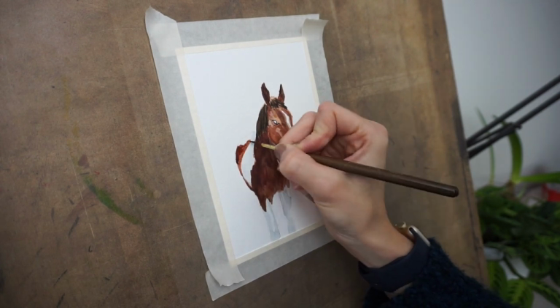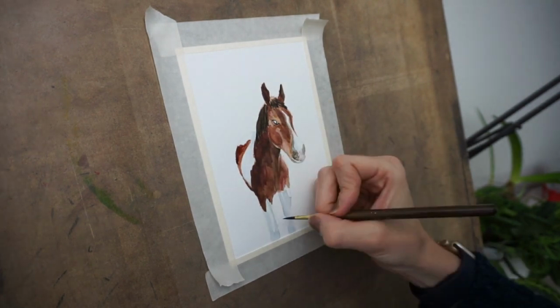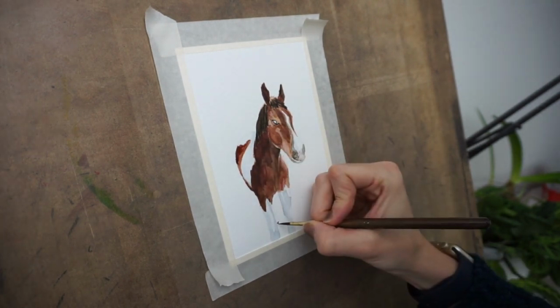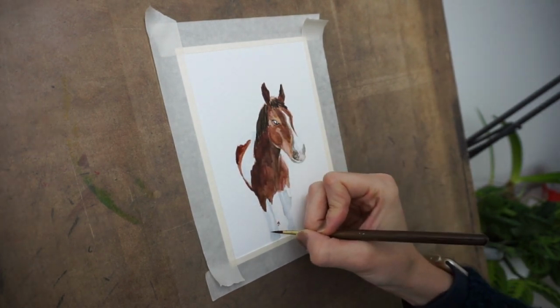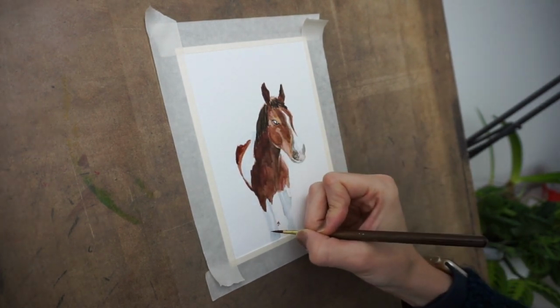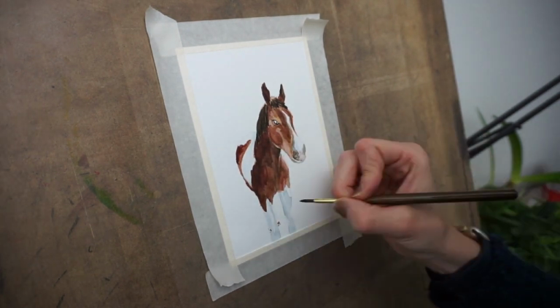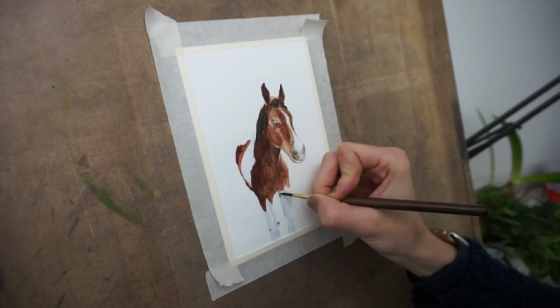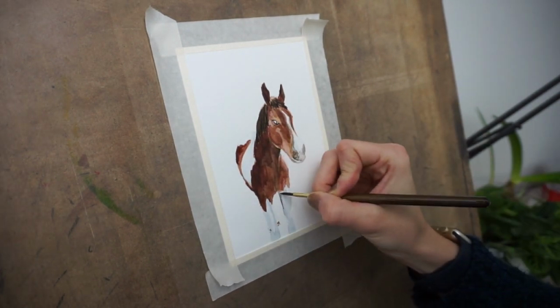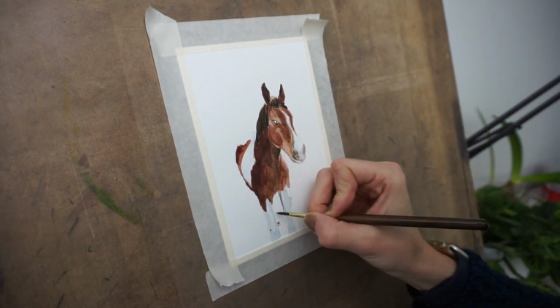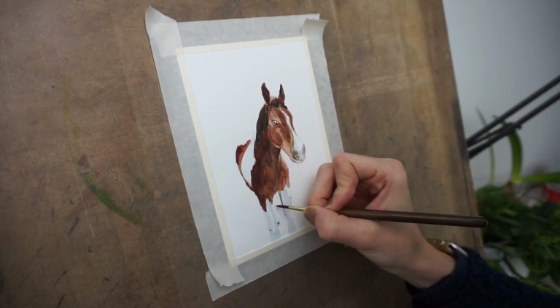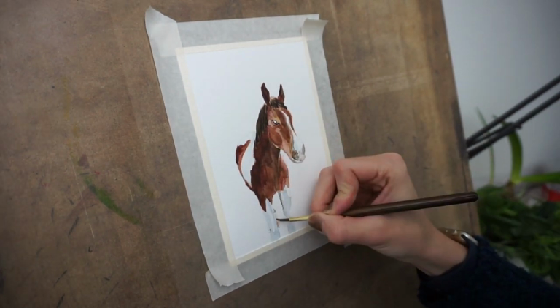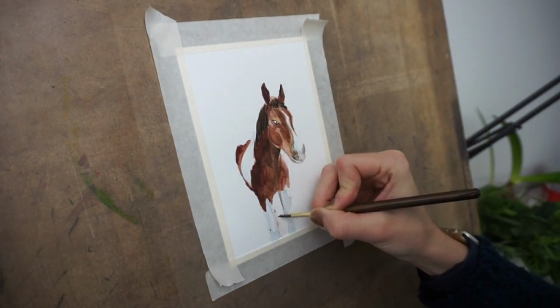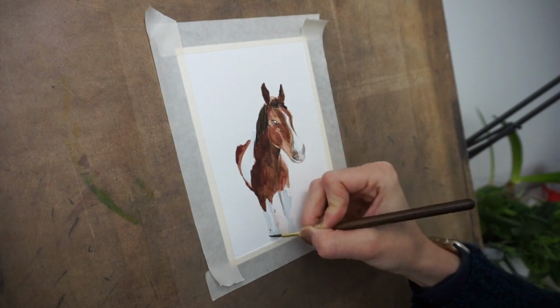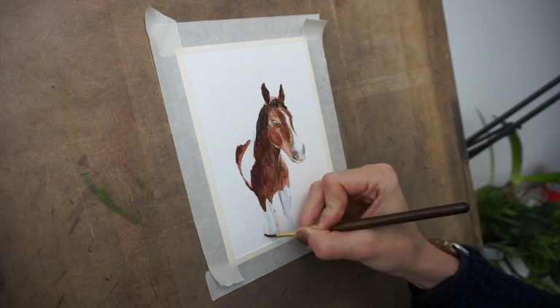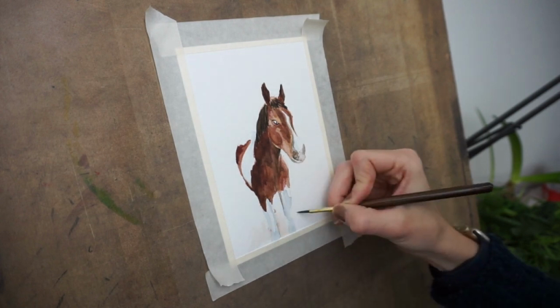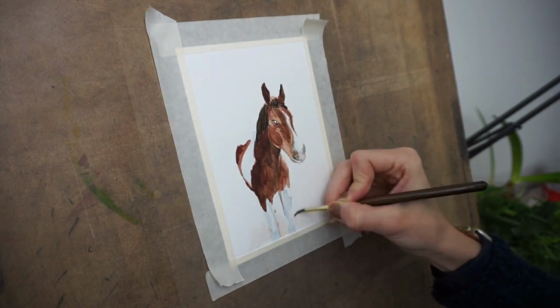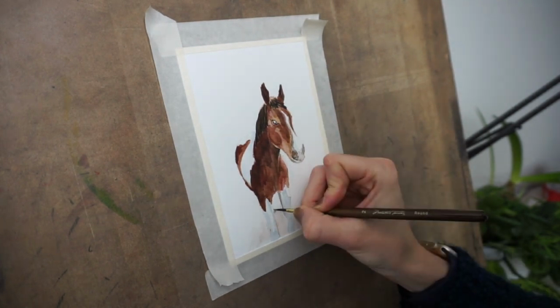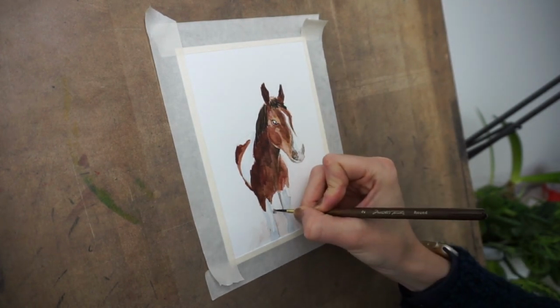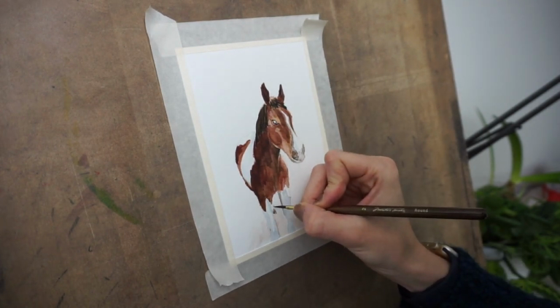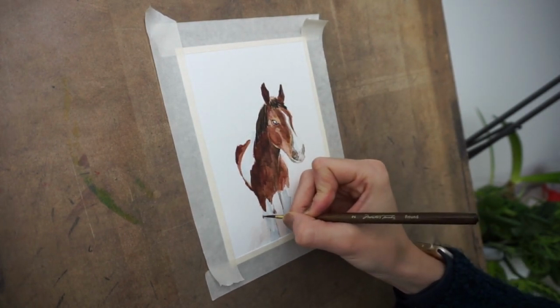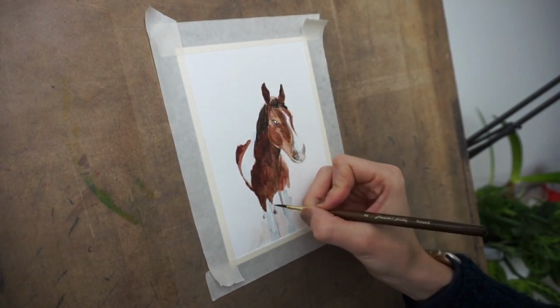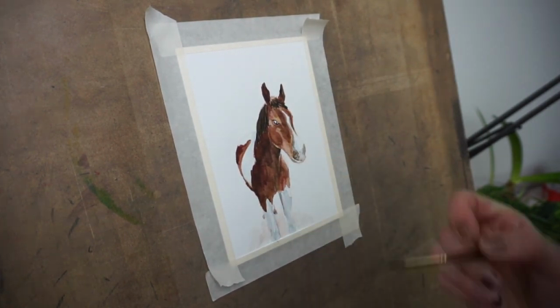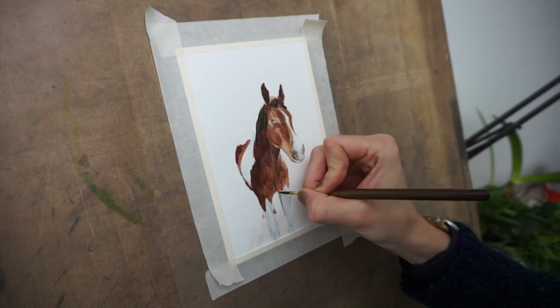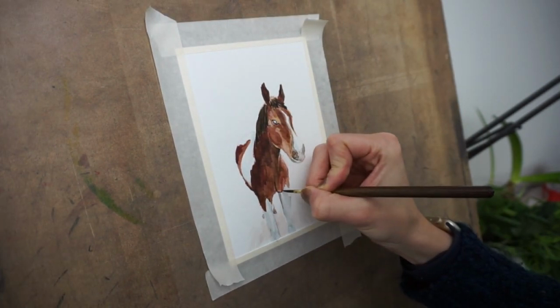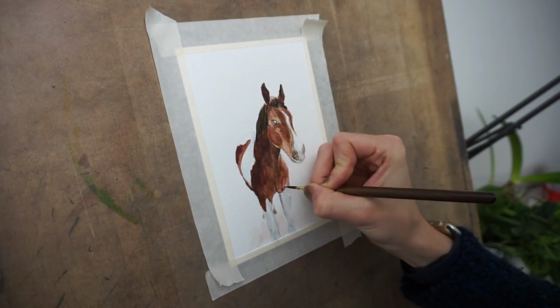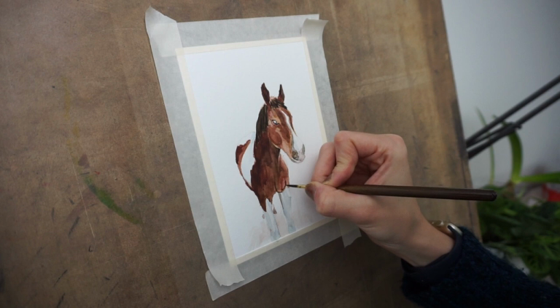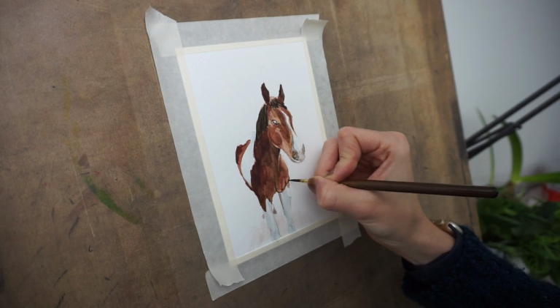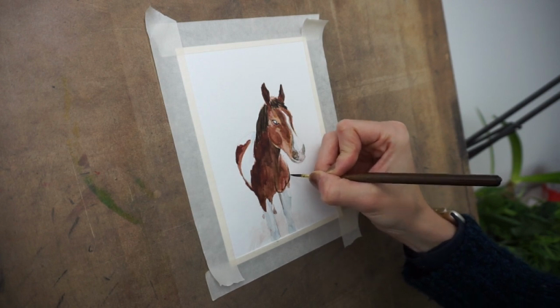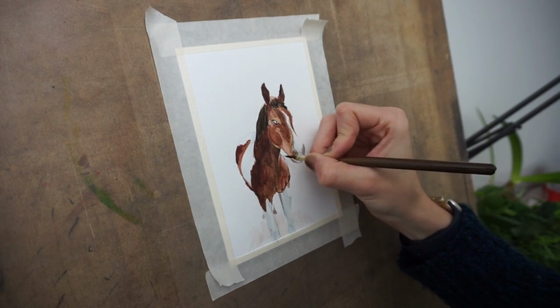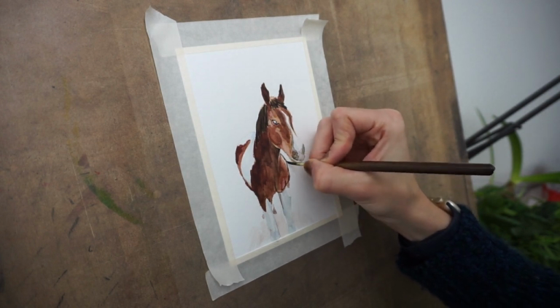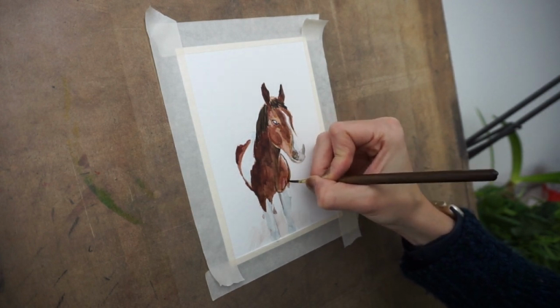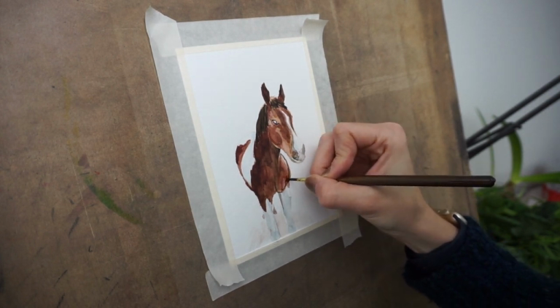Right here you'll notice that I put his back legs a little bit too far up. So I just blended them in with some water and then I added them a little further back. And really they're just little hints of legs, so your eye does the rest.